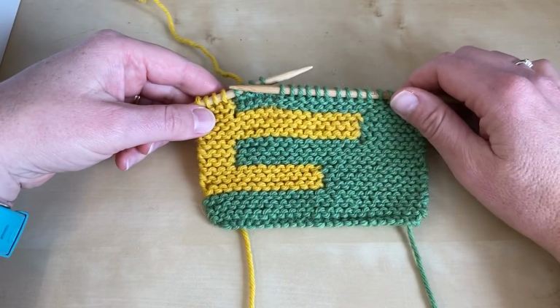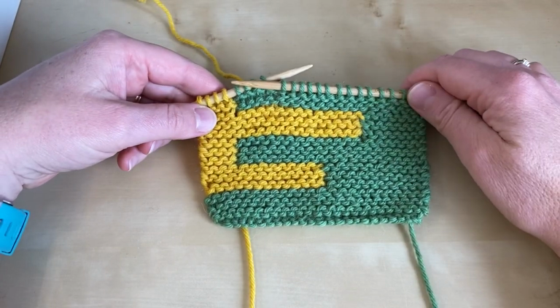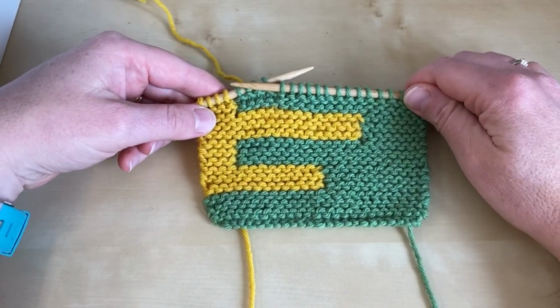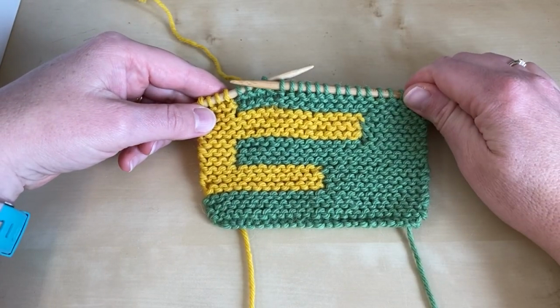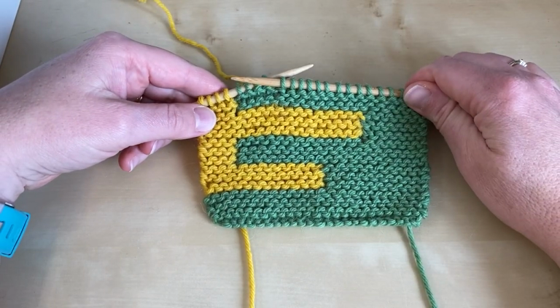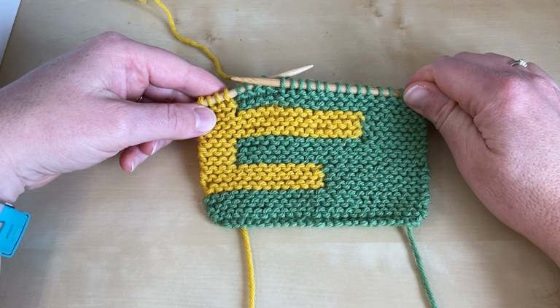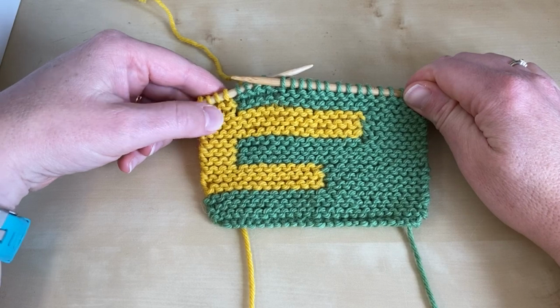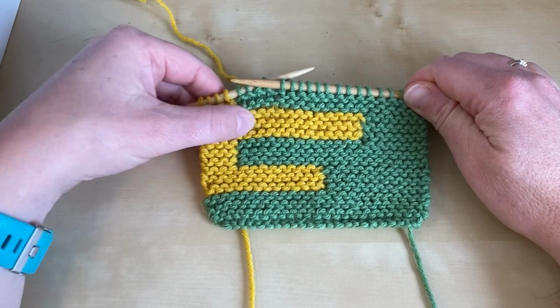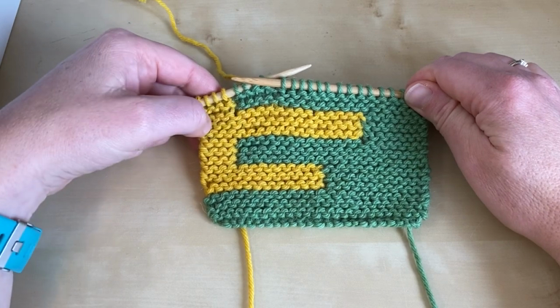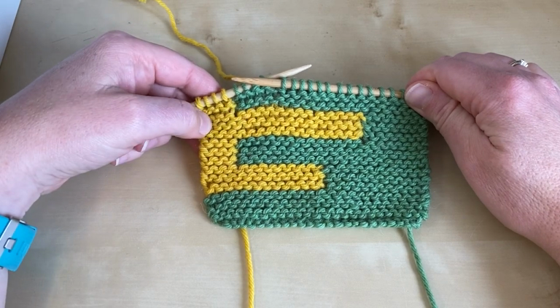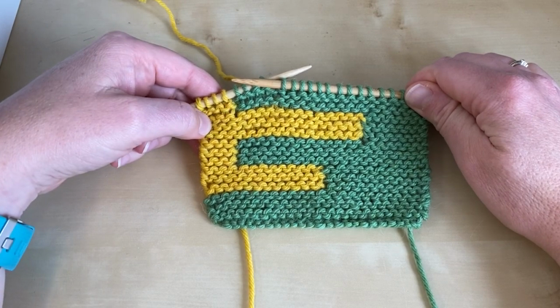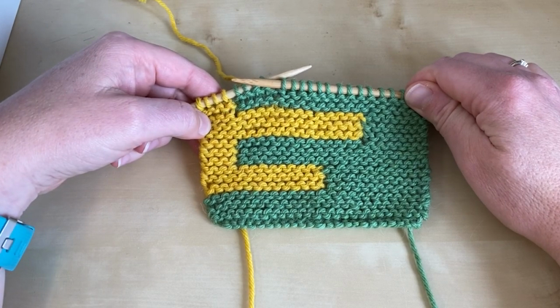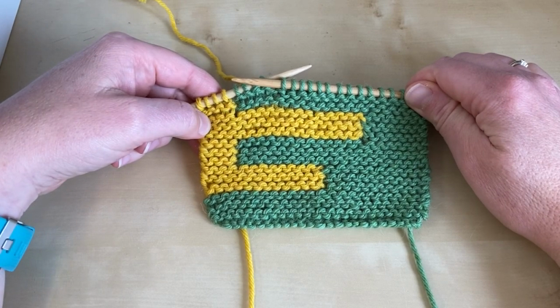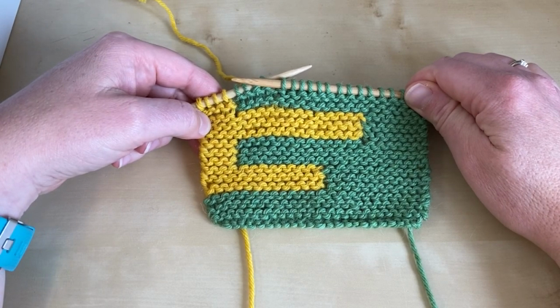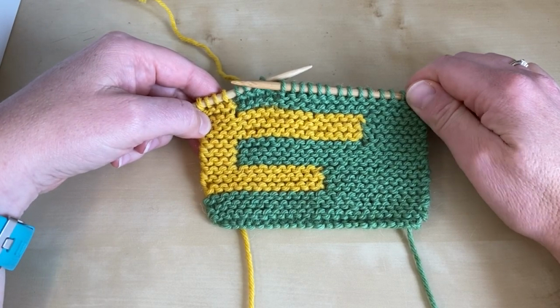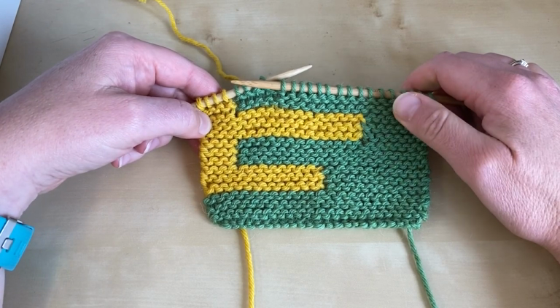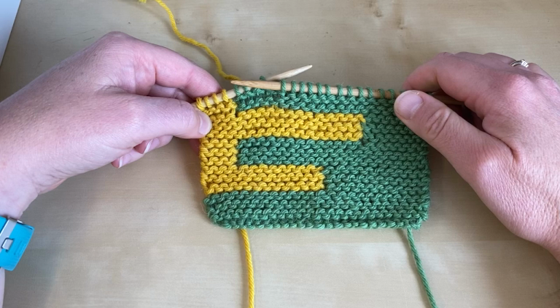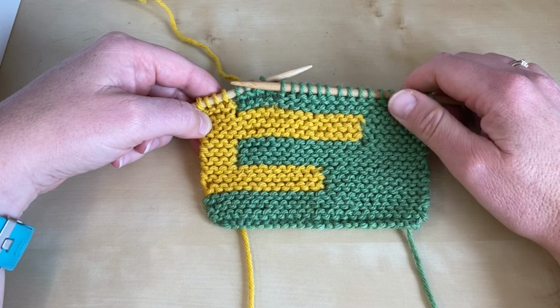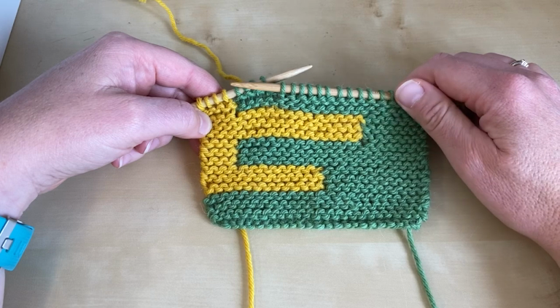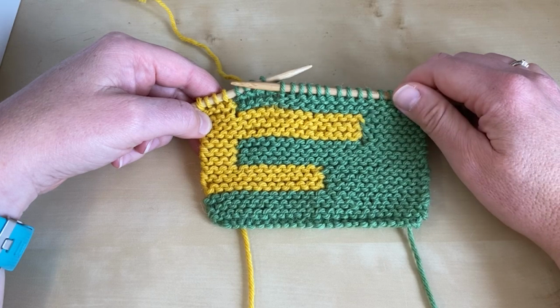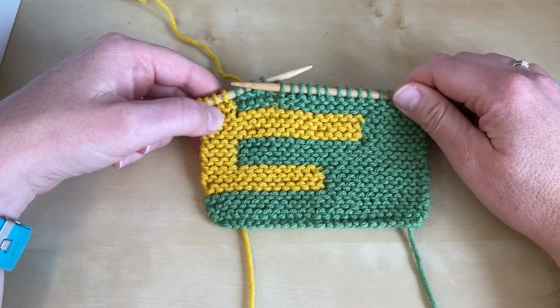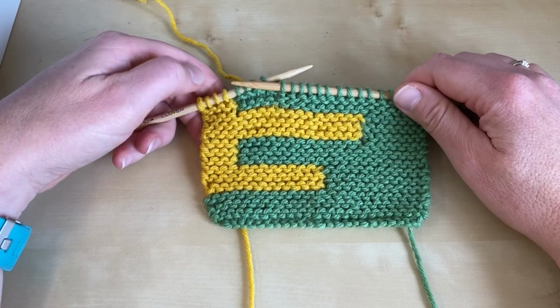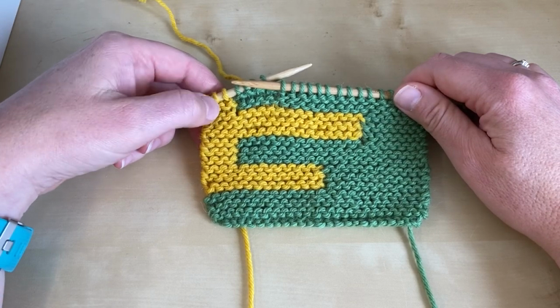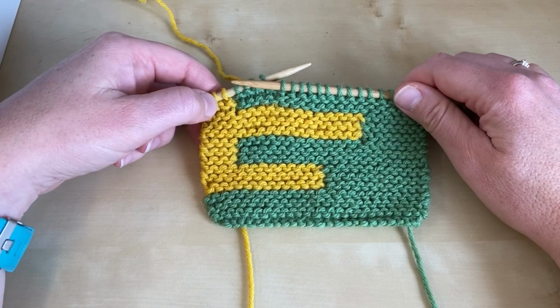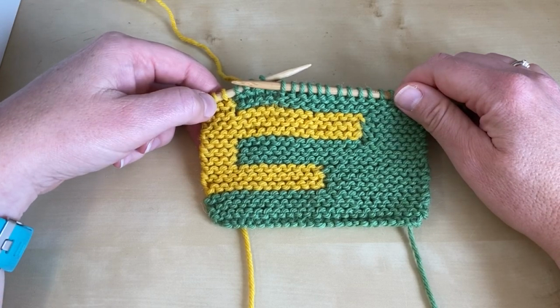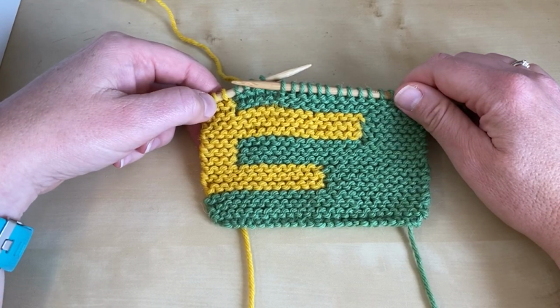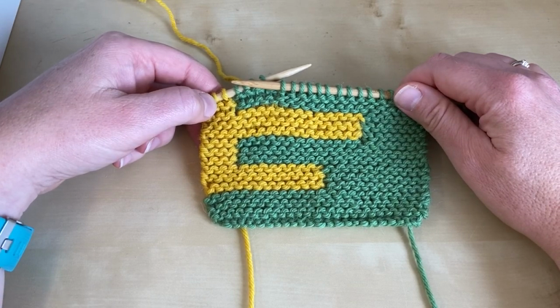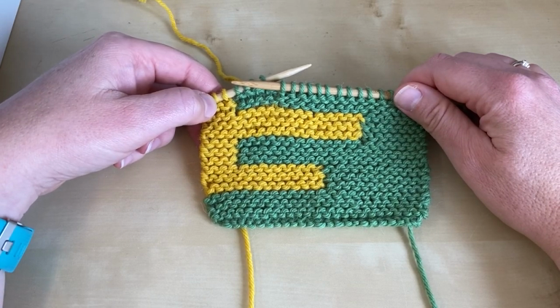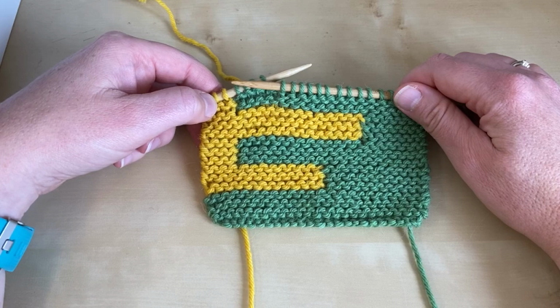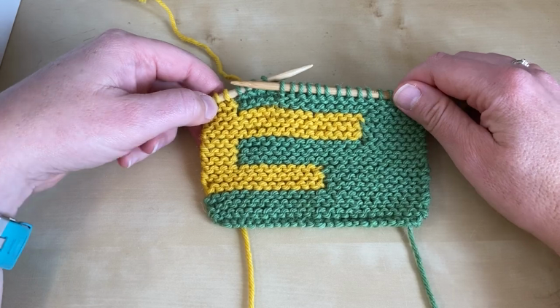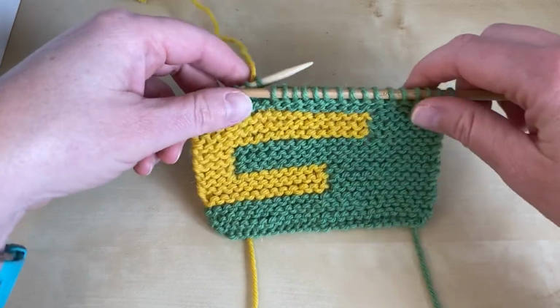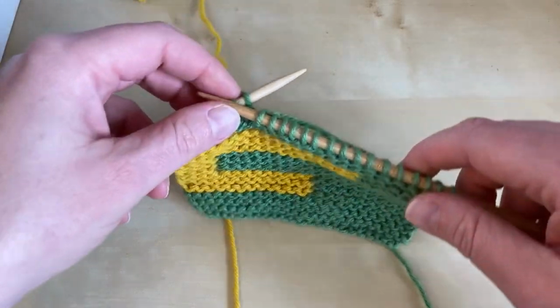We're working on blanket squares that have an intarsia motif and it's set up ever so cleverly where you knit always in one of the yarns and purl always in the other one. So I'm going to show you how to work the intarsia join.